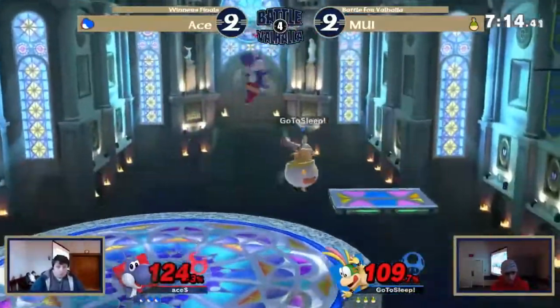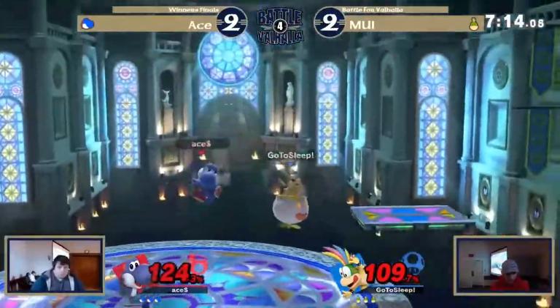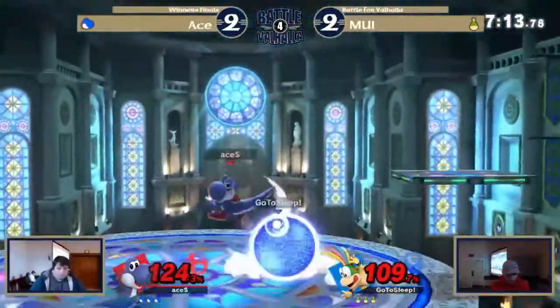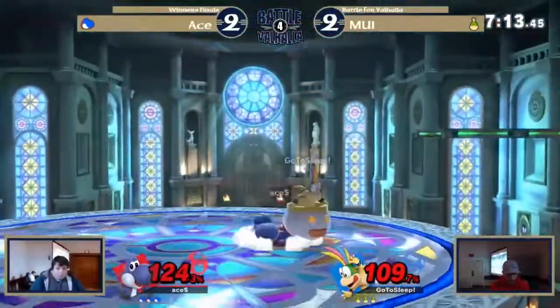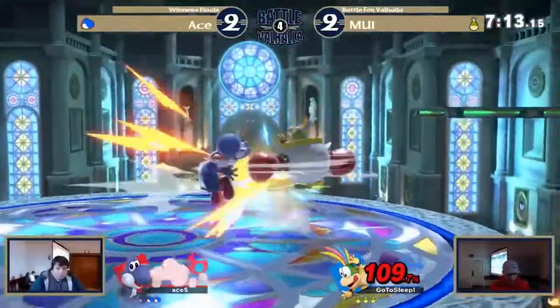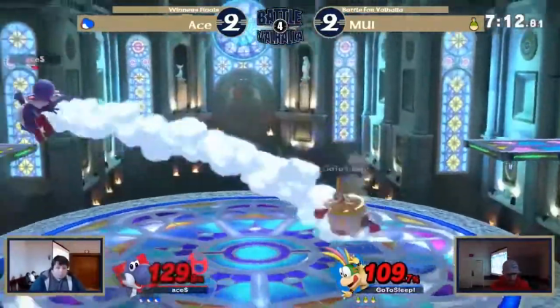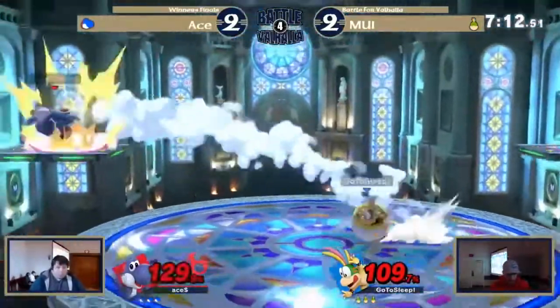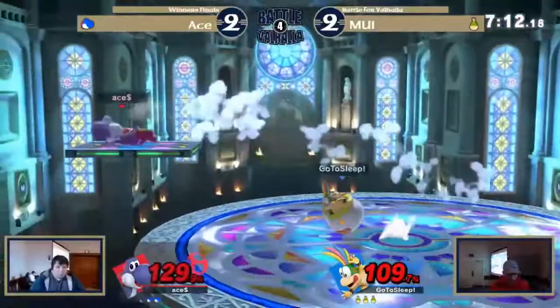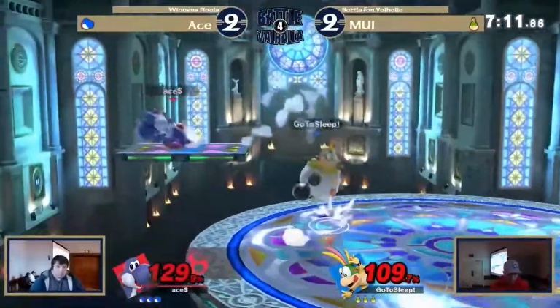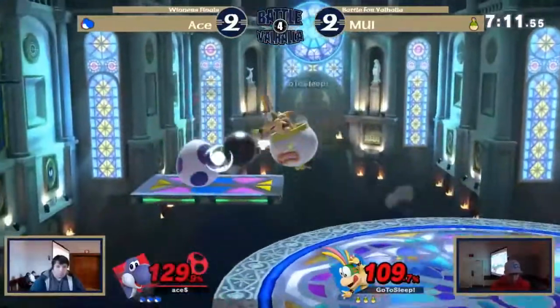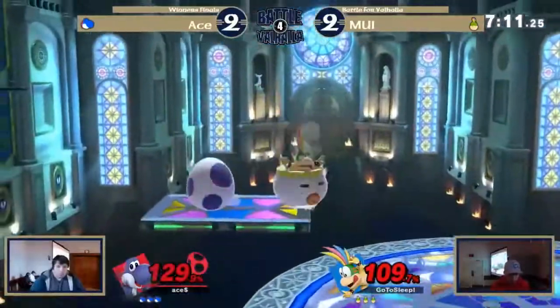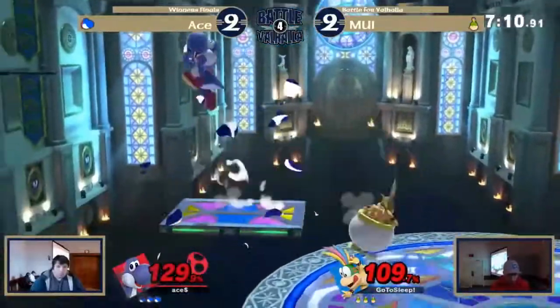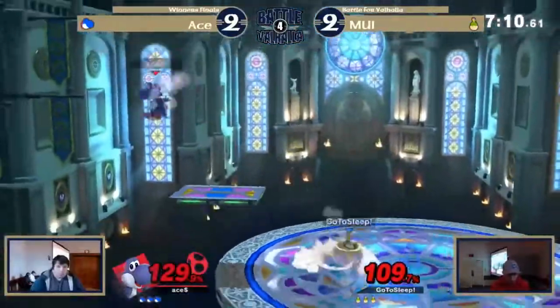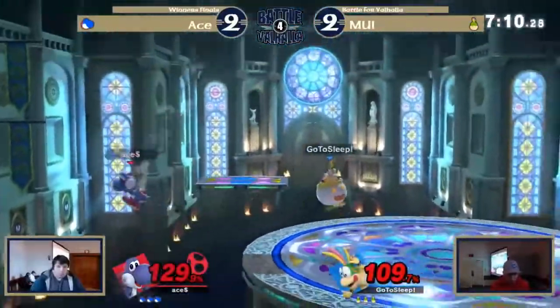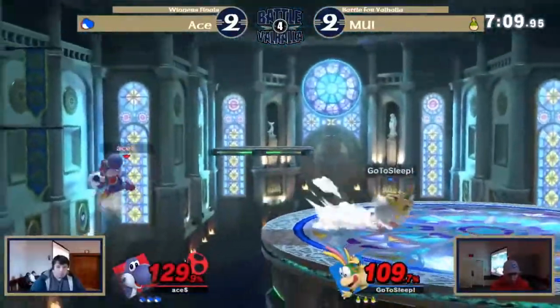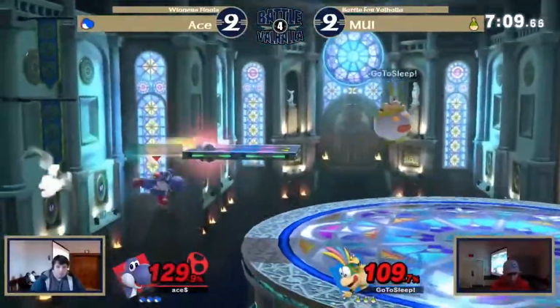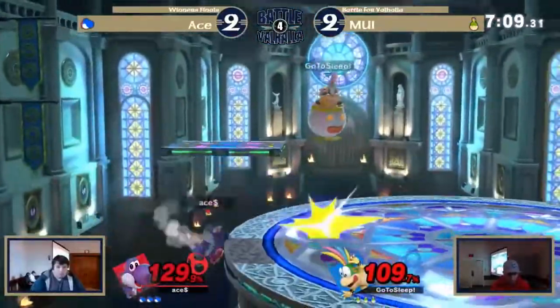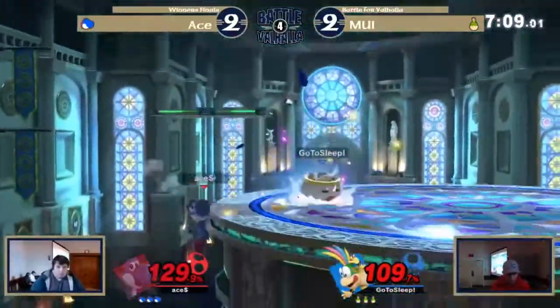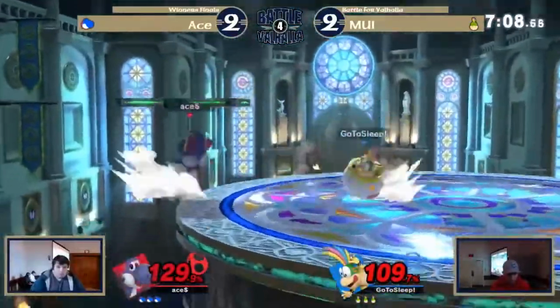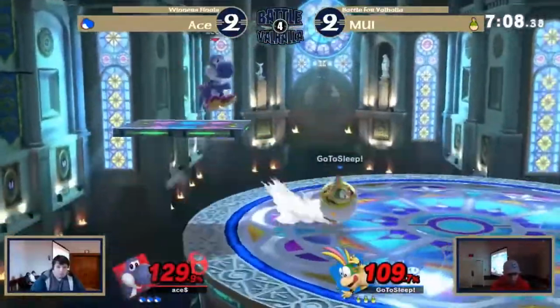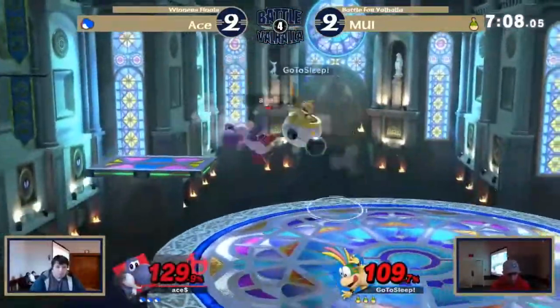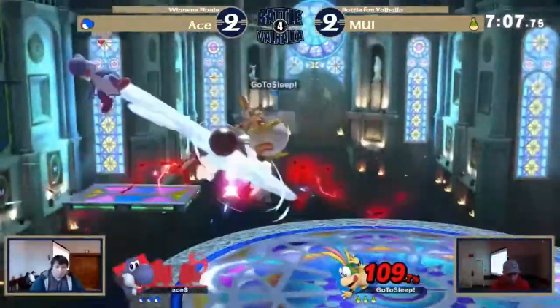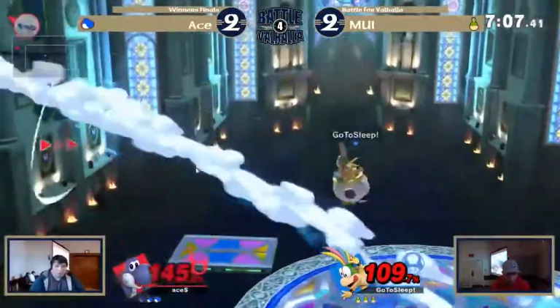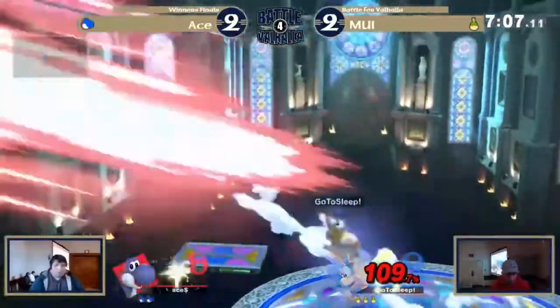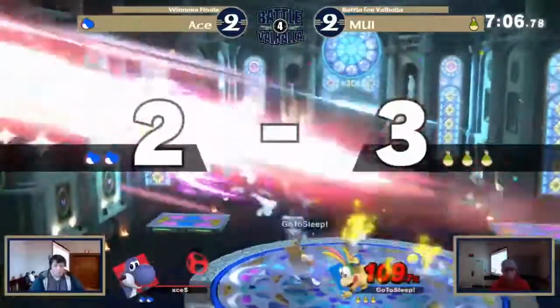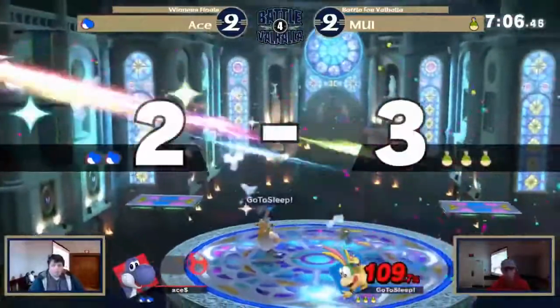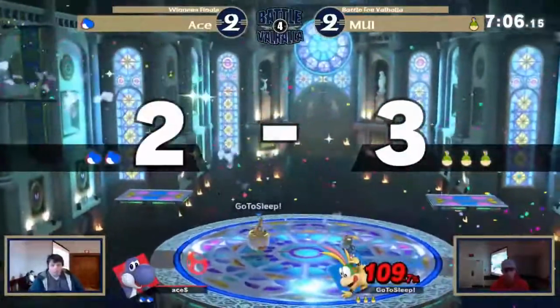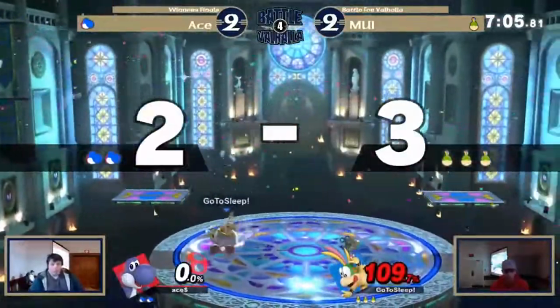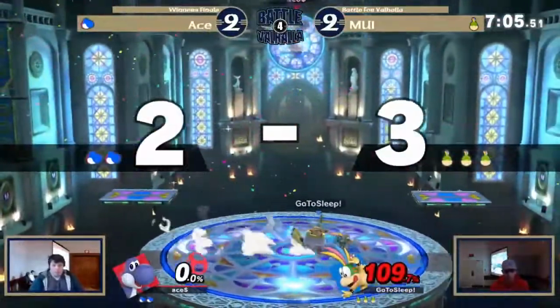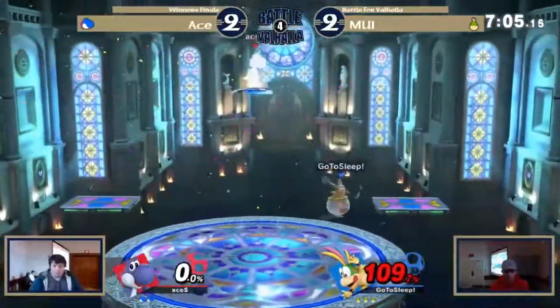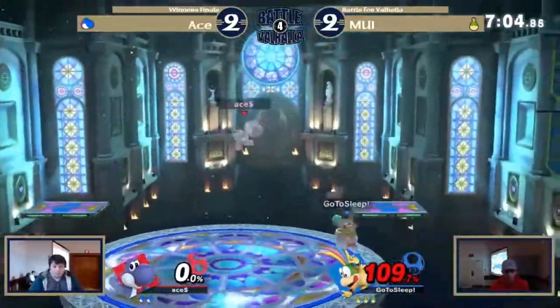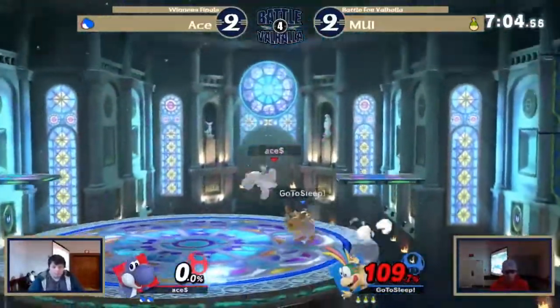24%. MUI does get a neutral shield, goes for the back air — he has hit quite a few people with that today. He's seen through that but does still get hit by the back air while running off ledge.